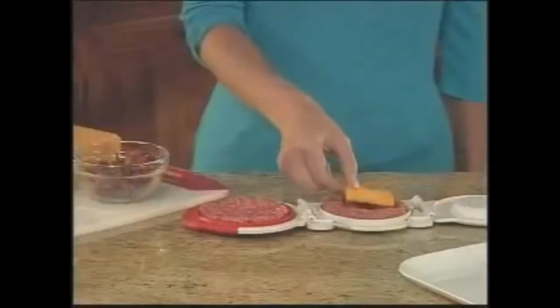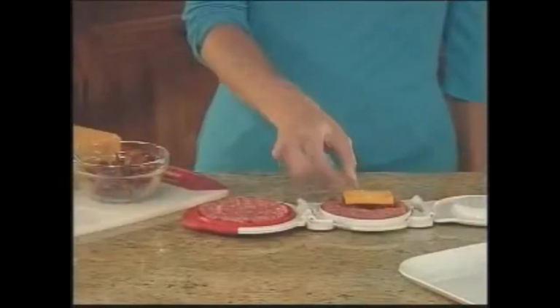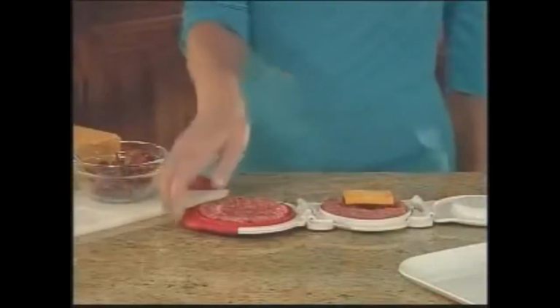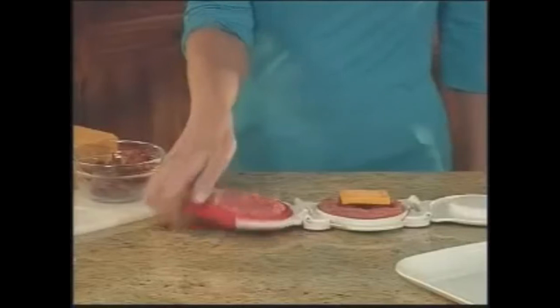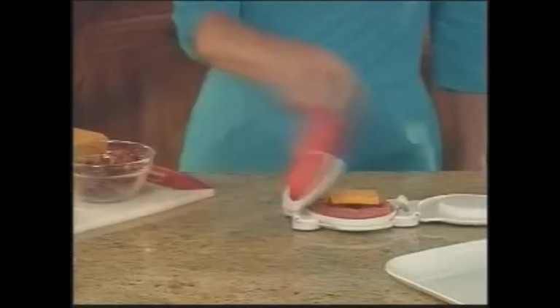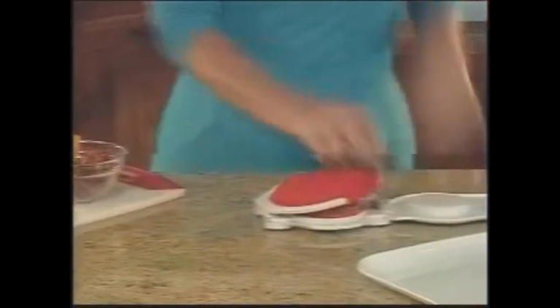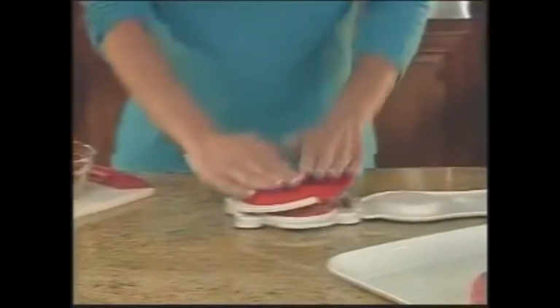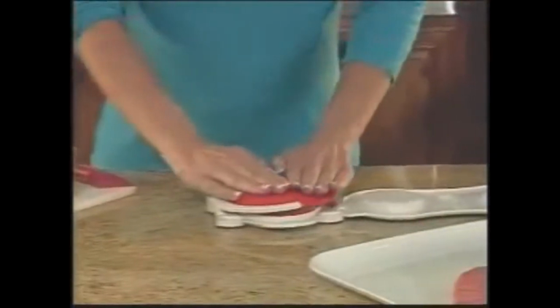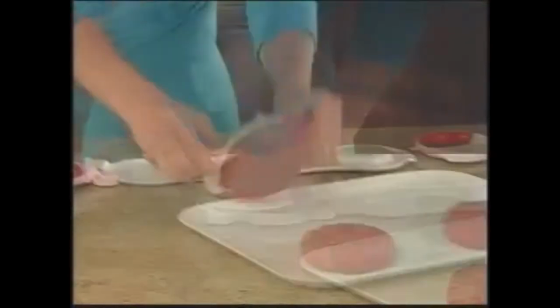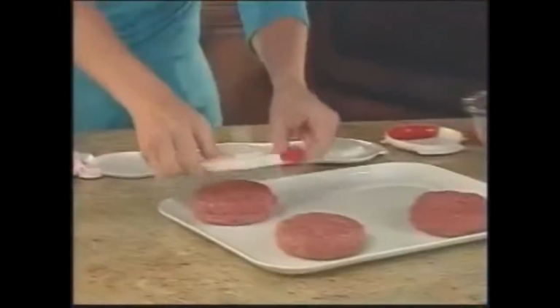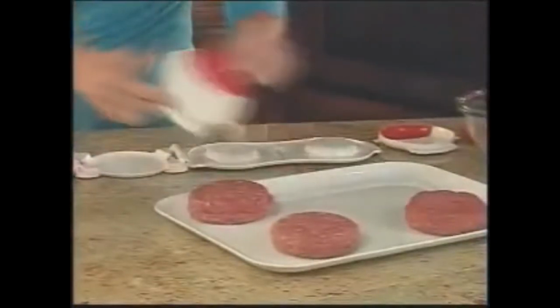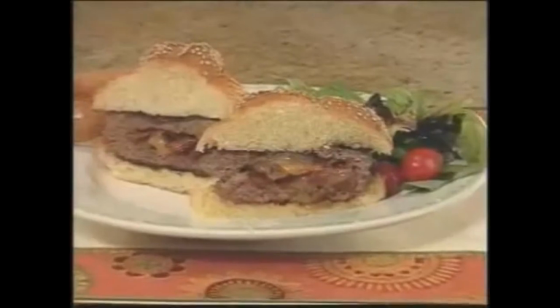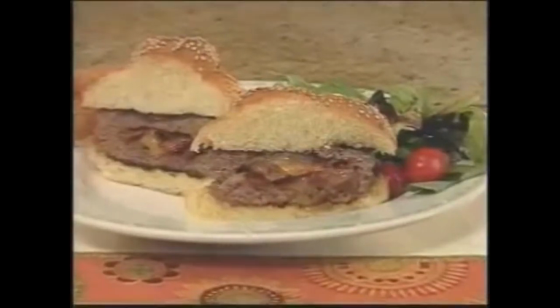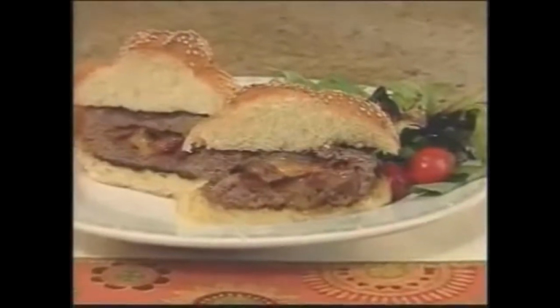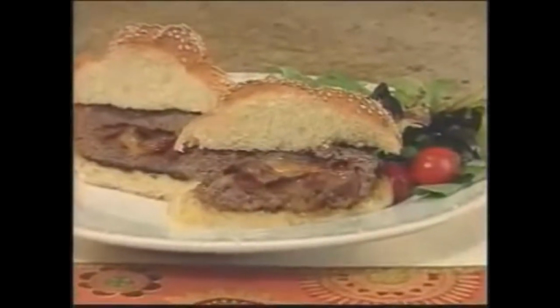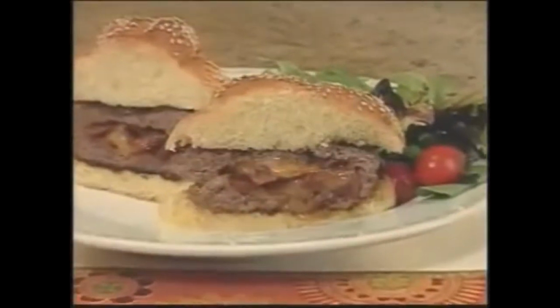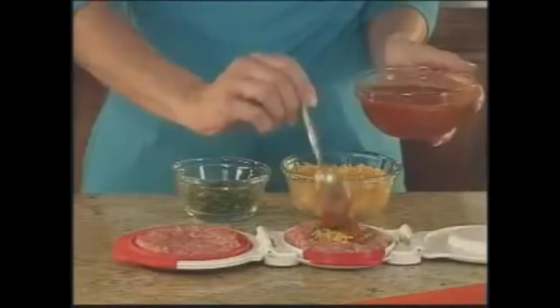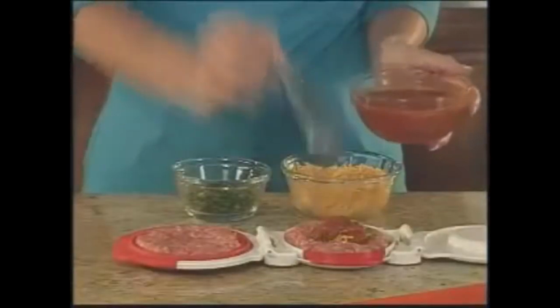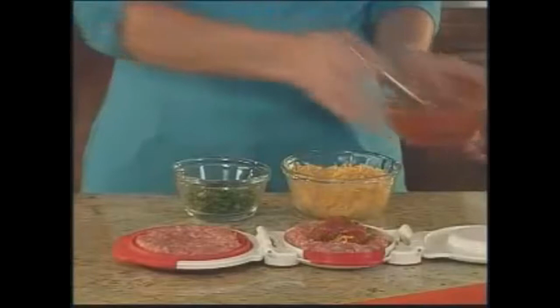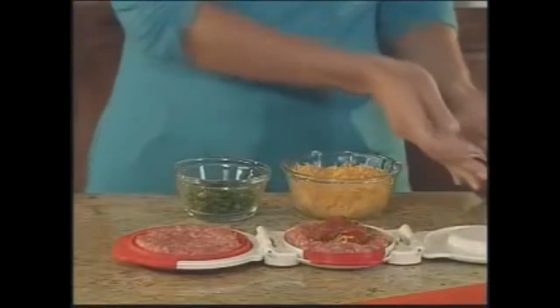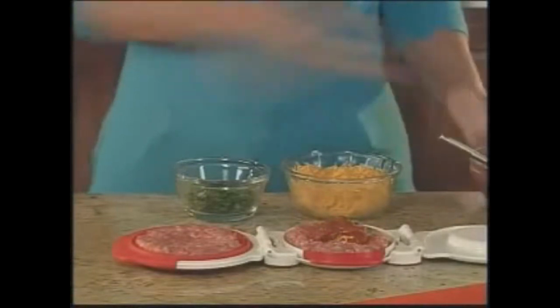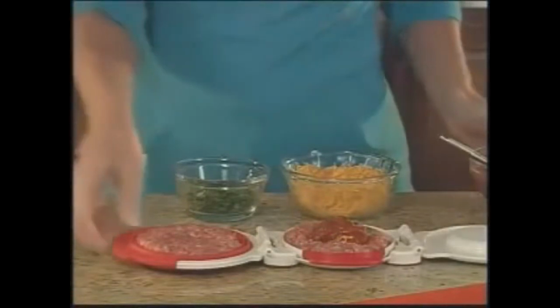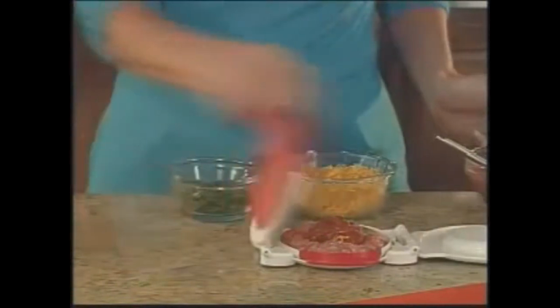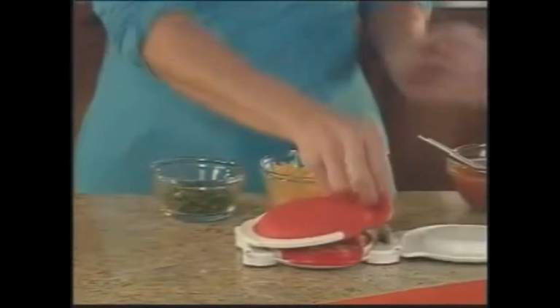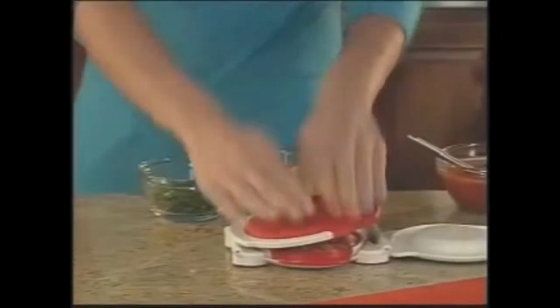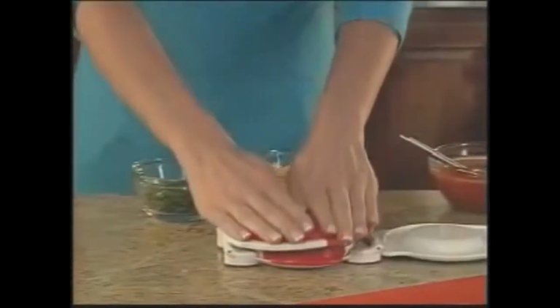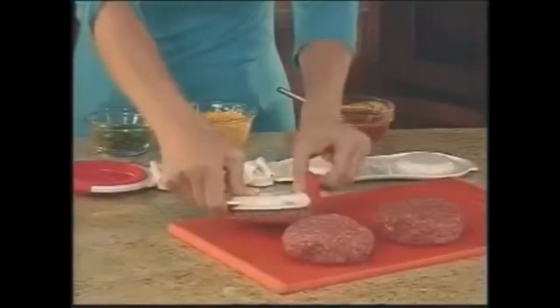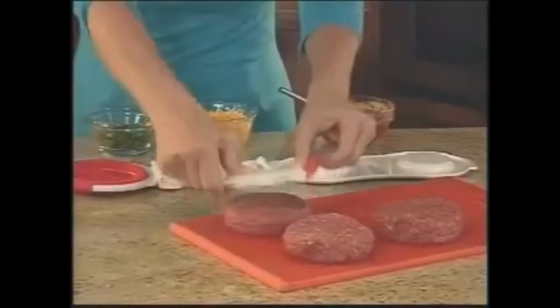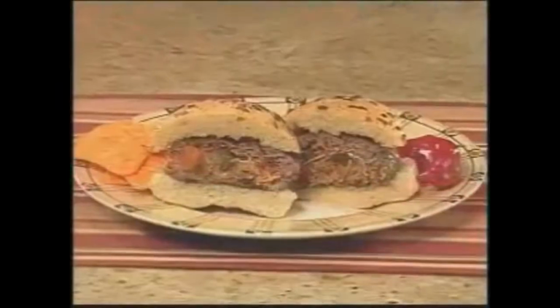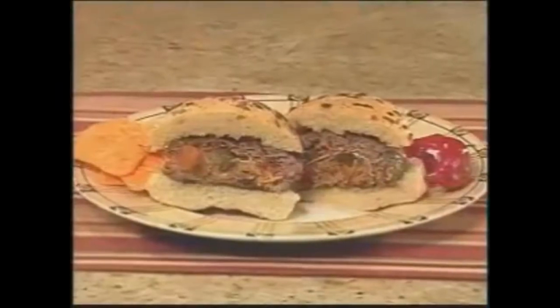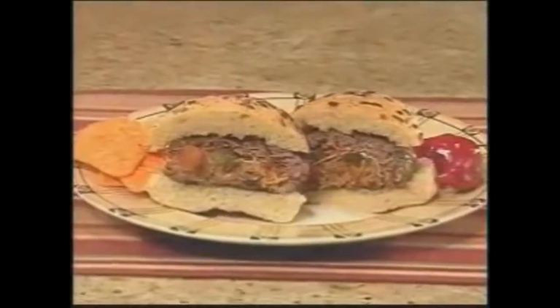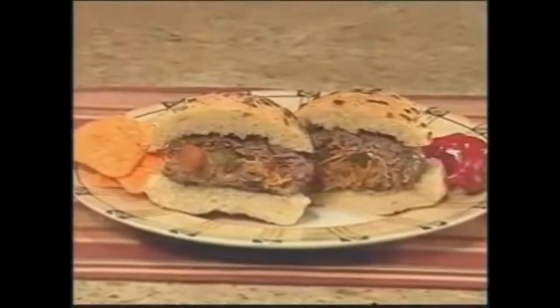Stuff it with crispy bacon and cheddar, then flip, press, and release for a classic bacon cheeseburger. Combine taco cheese, cilantro, and salsa, then flip, press, and release for a southwest salsa burger!